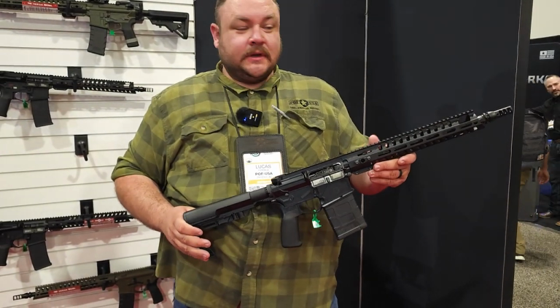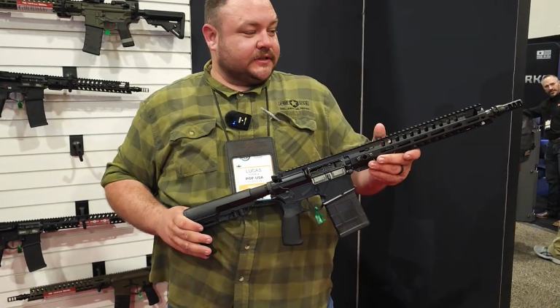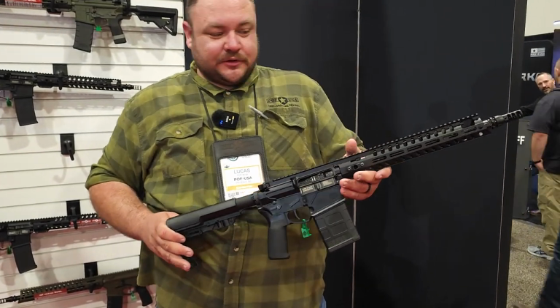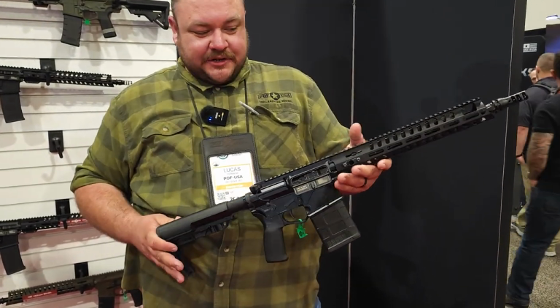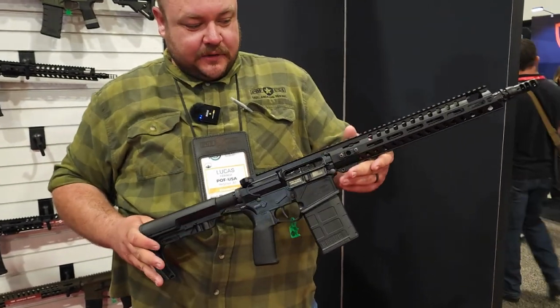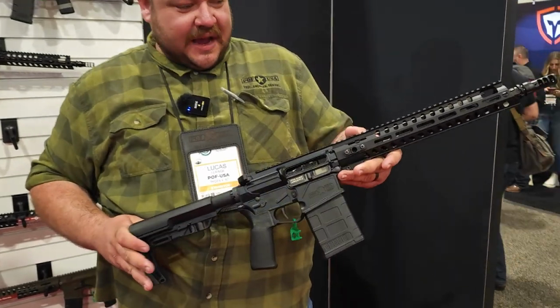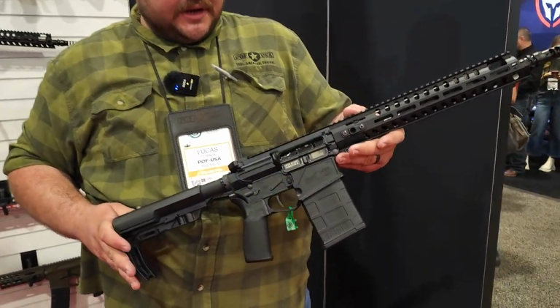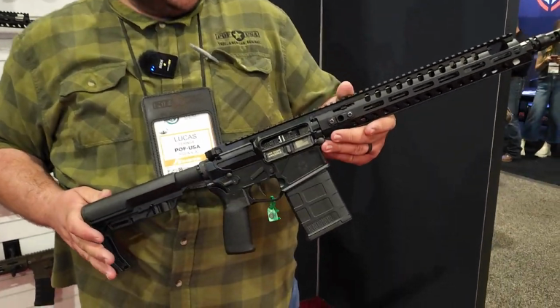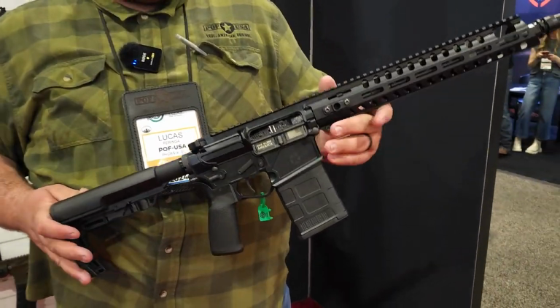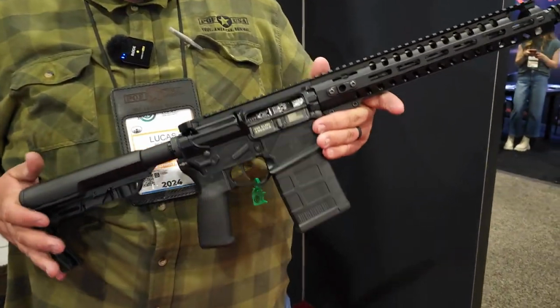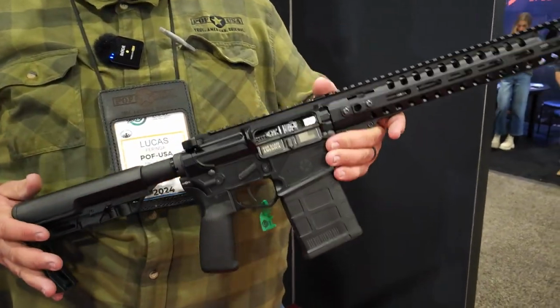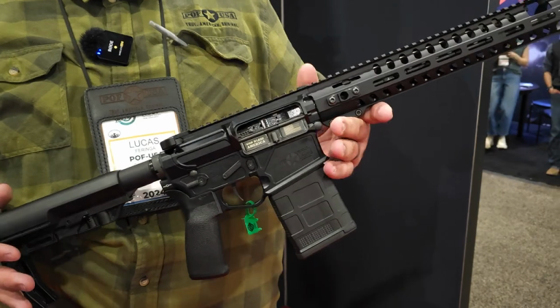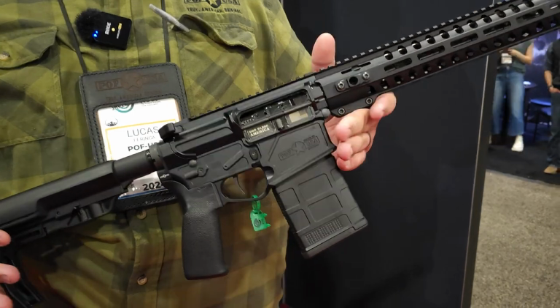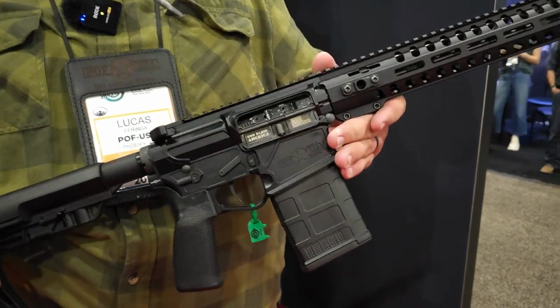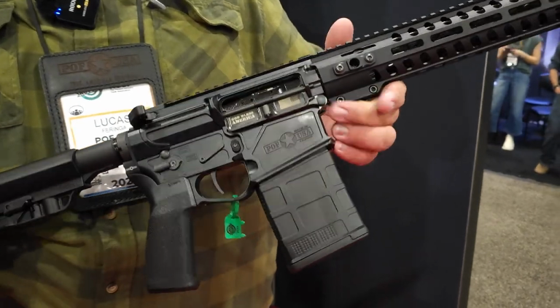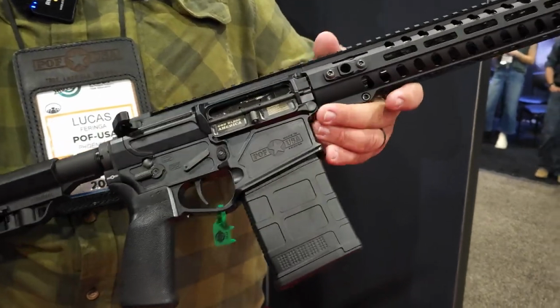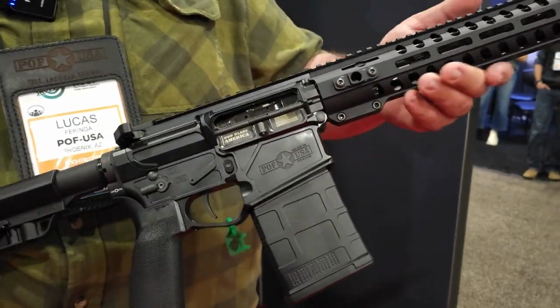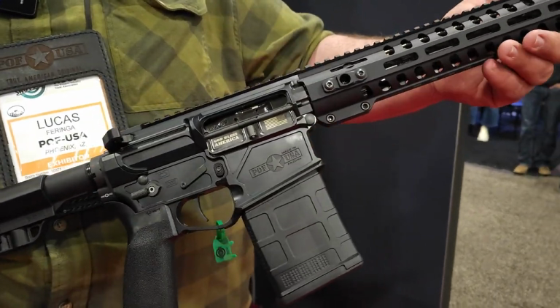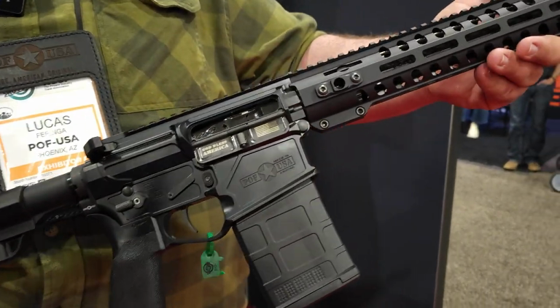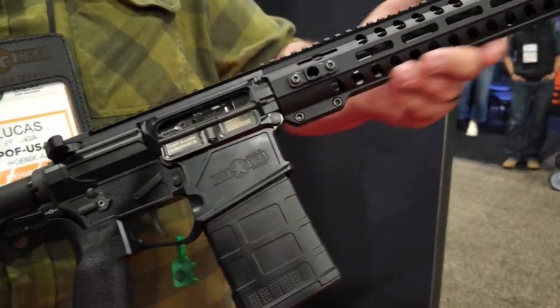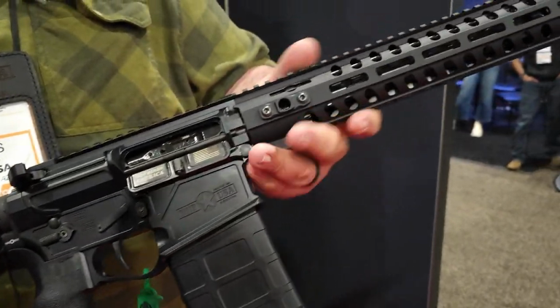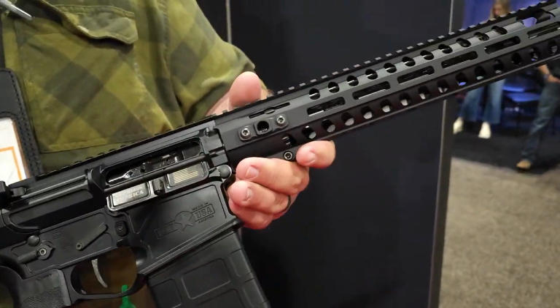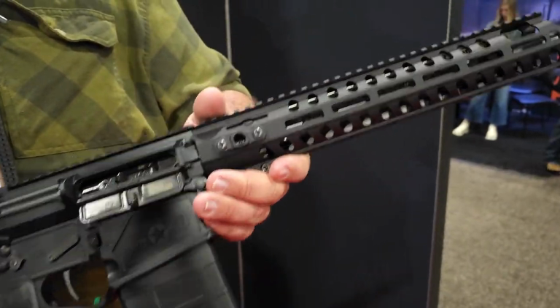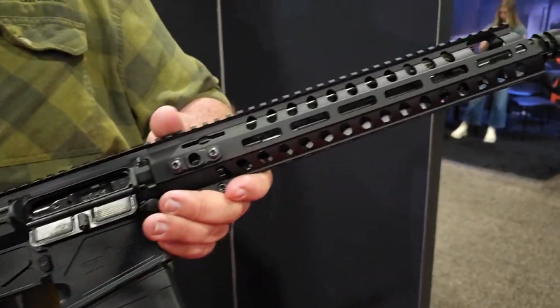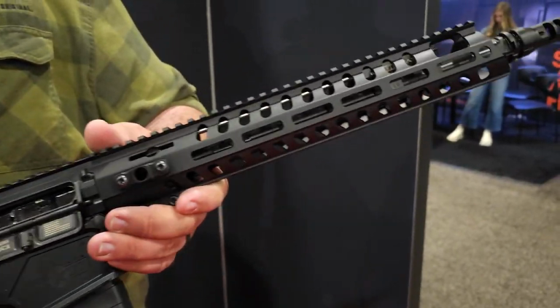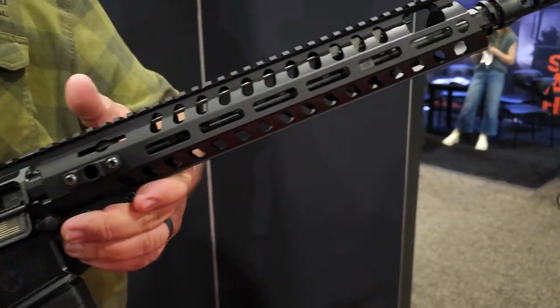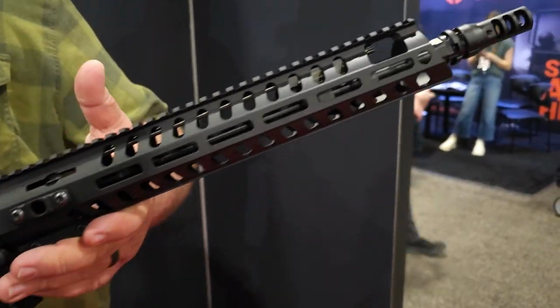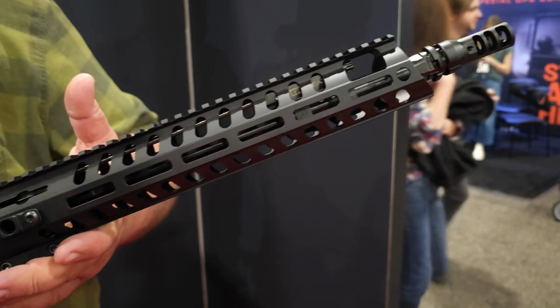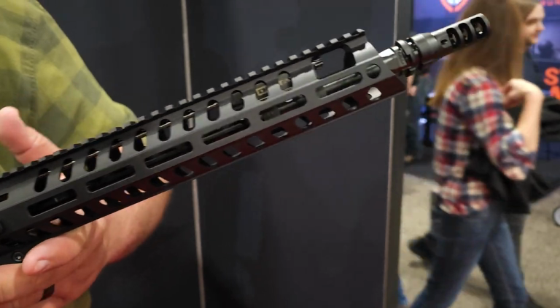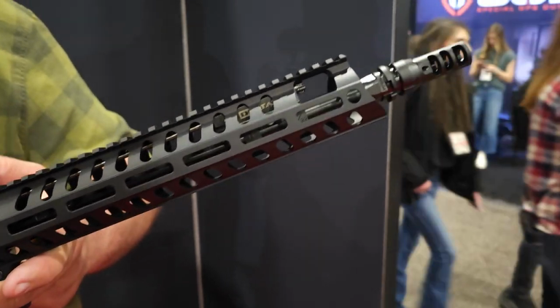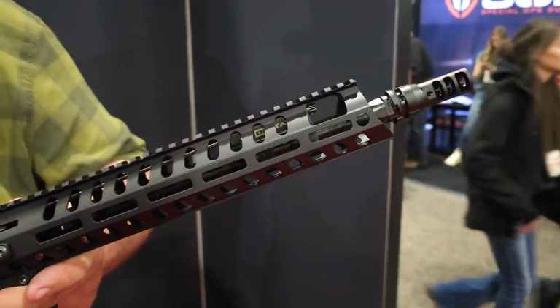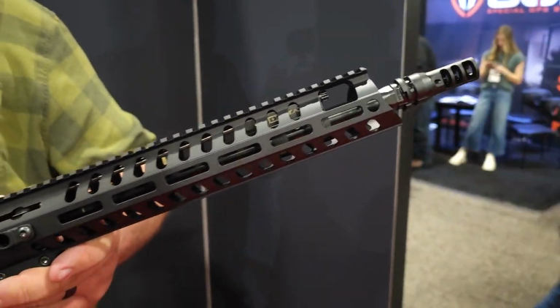This is Lucas with Patriot Ordnance Factory. This is our 13.75 Rogue. This is a 13.75 pin and weld on a .308. Base weight is going to be right around 6 pounds.